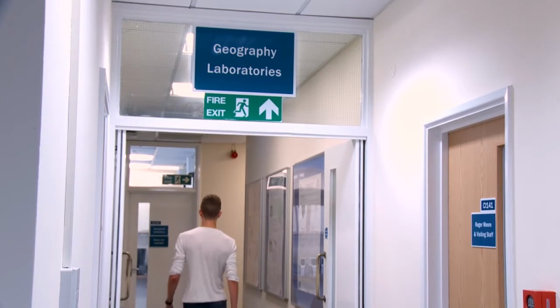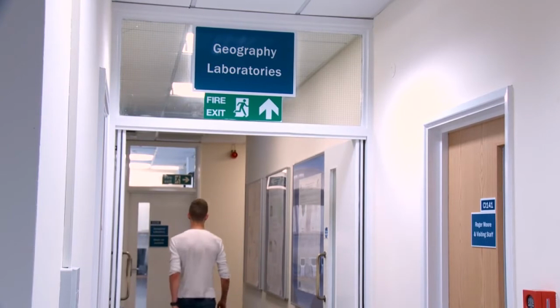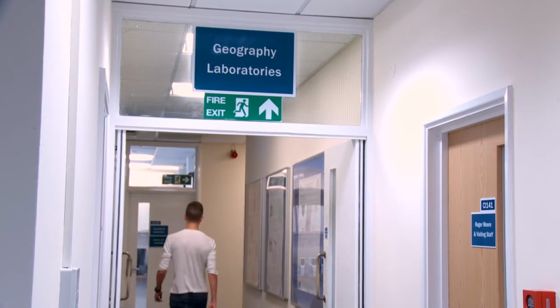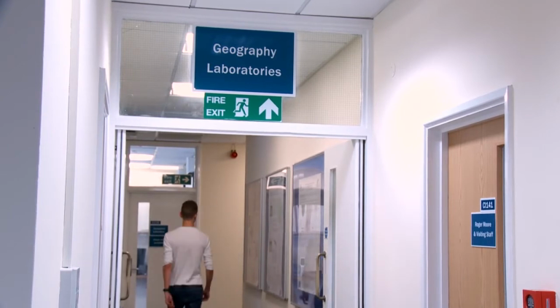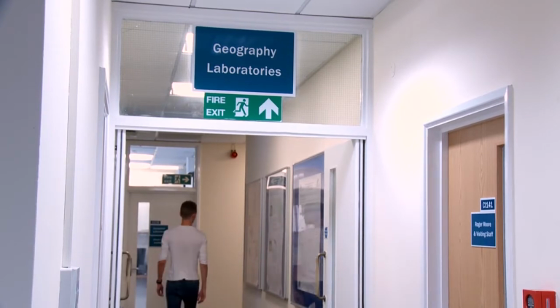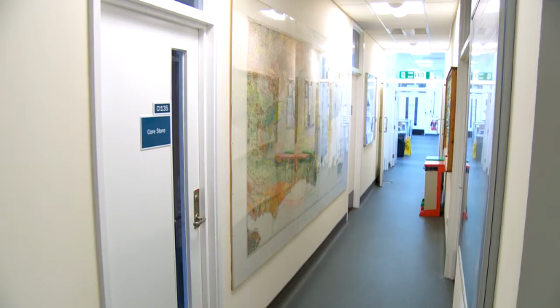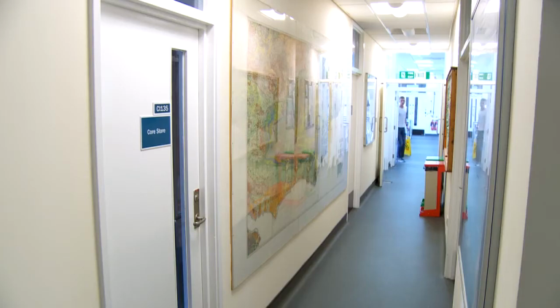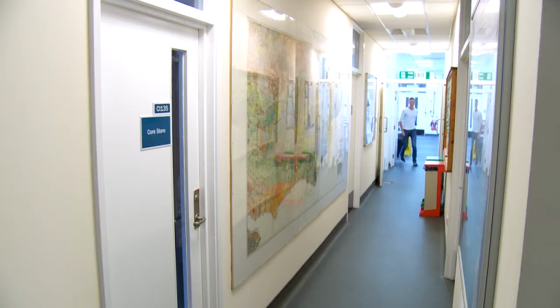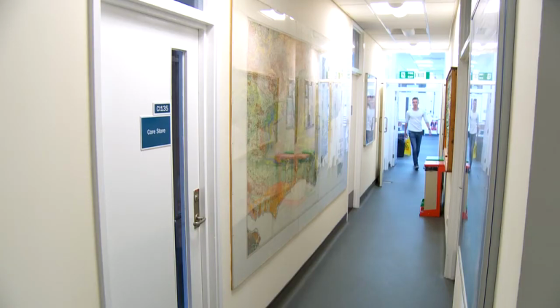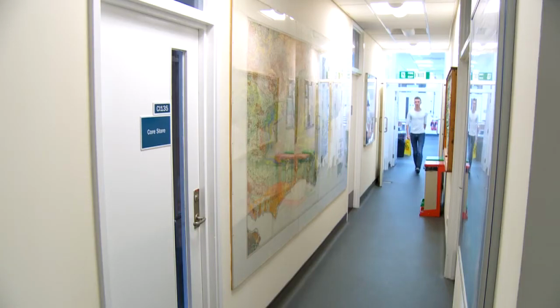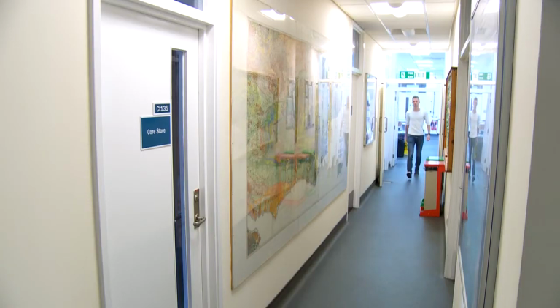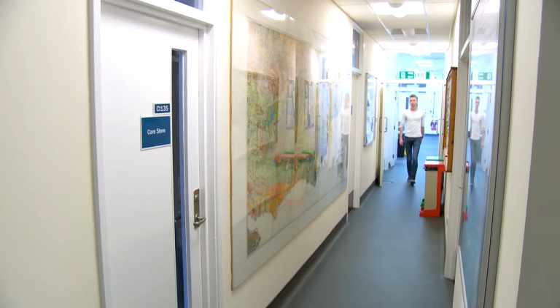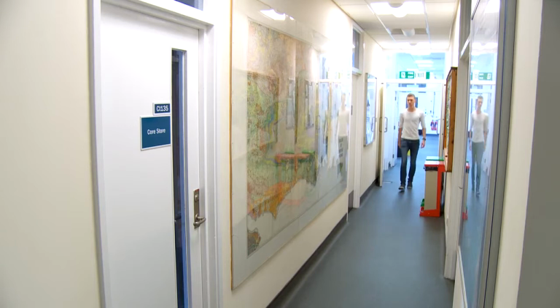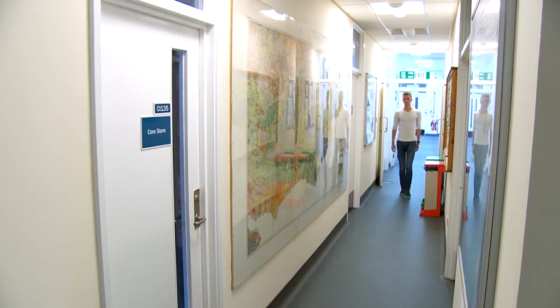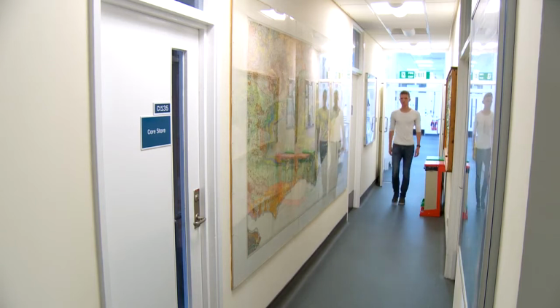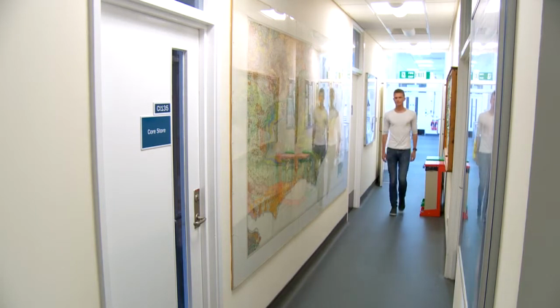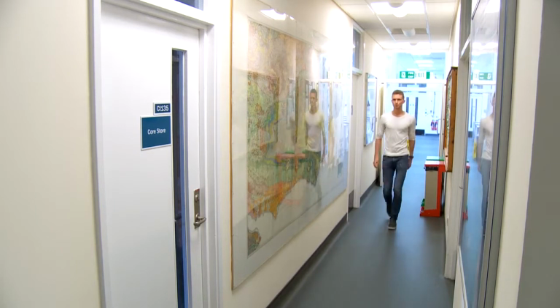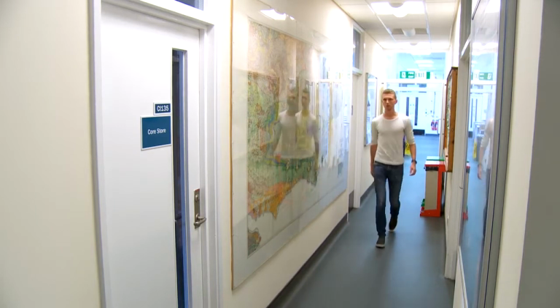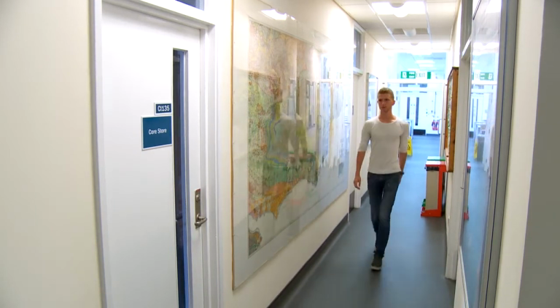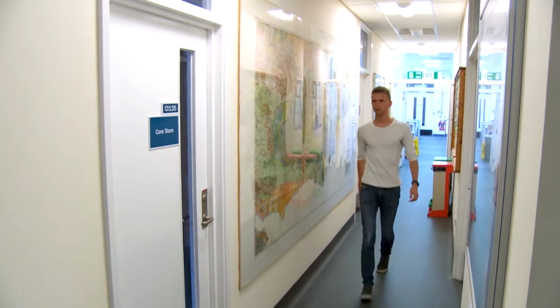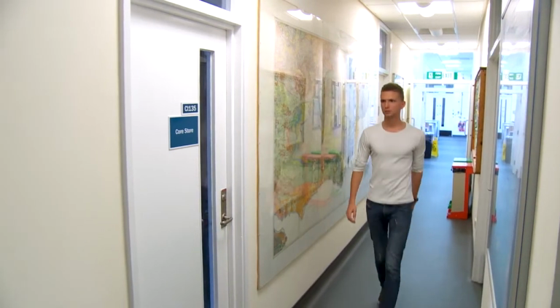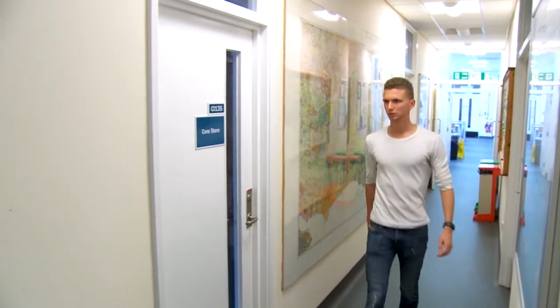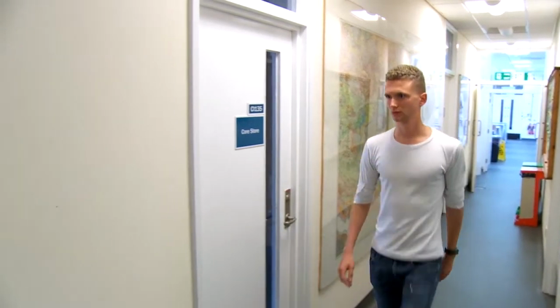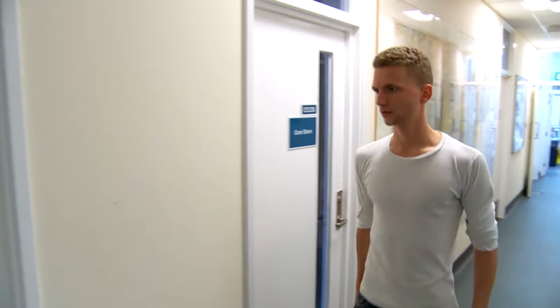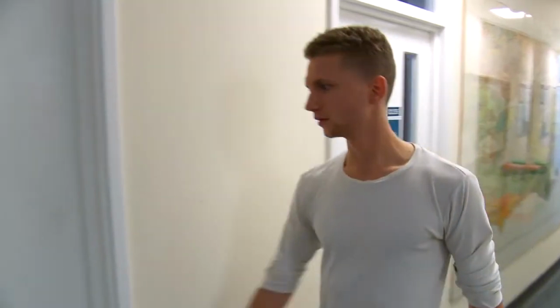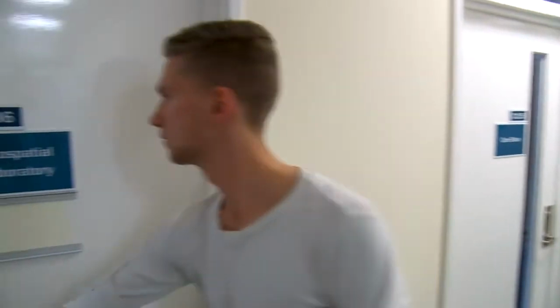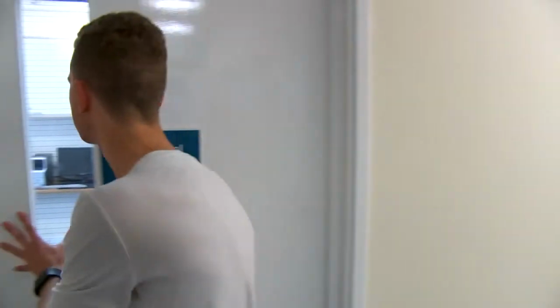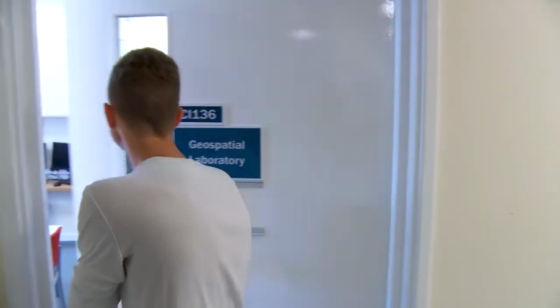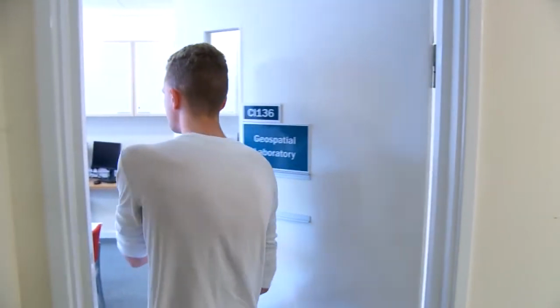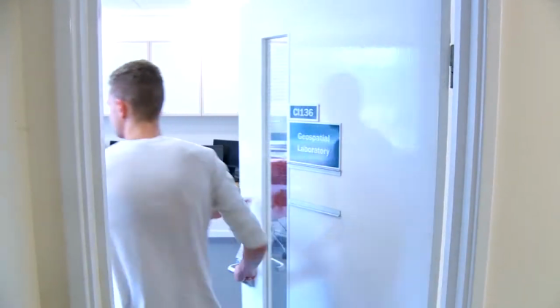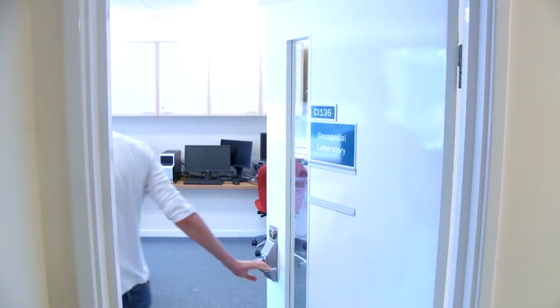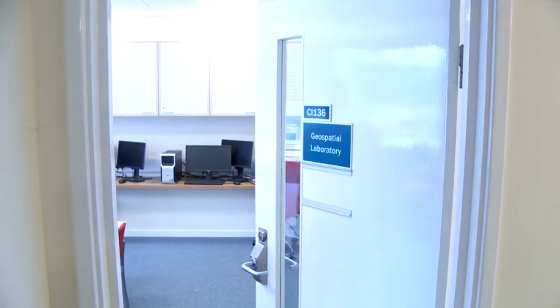The Sussex course just stood out to me. The campus at Sussex is ideally placed for the study of geomorphology. We've got the chalk cliffs at Brighton and further down the coast we also have some interesting scenery that we've taken advantage of and made use of throughout the year.